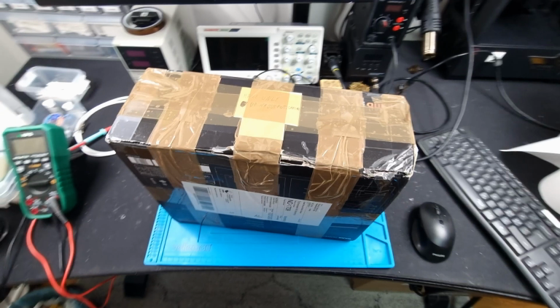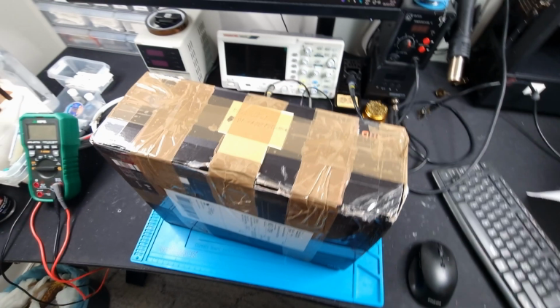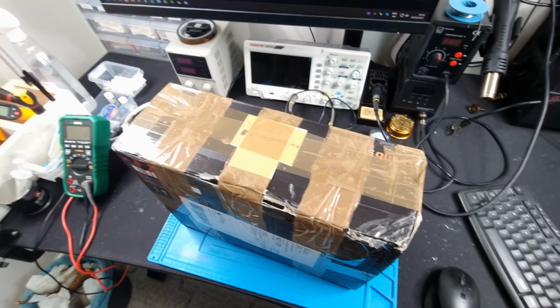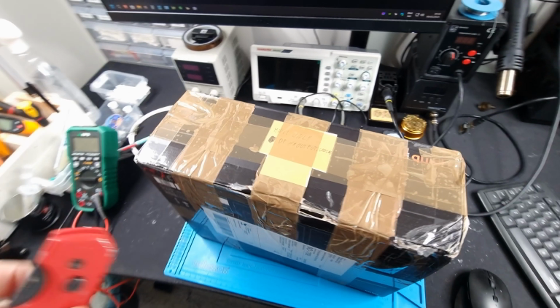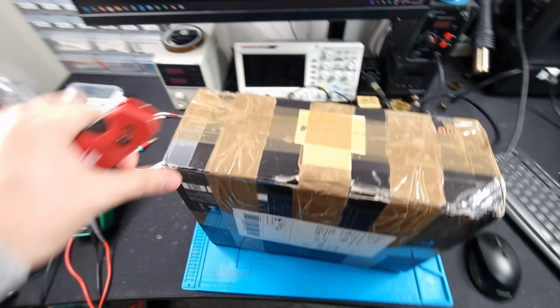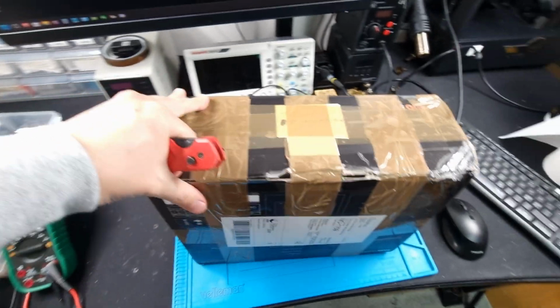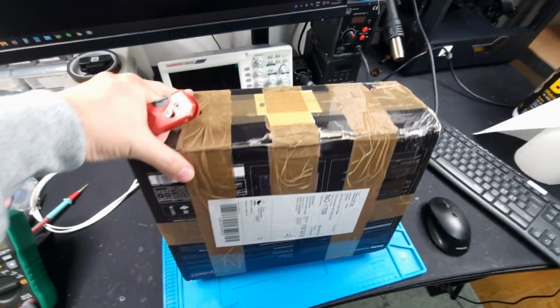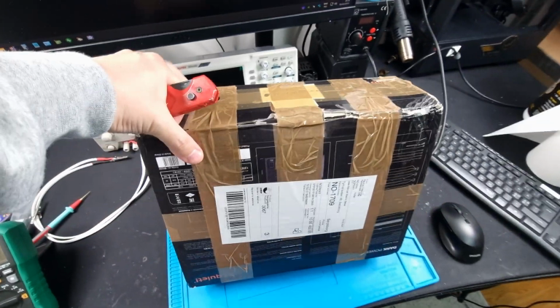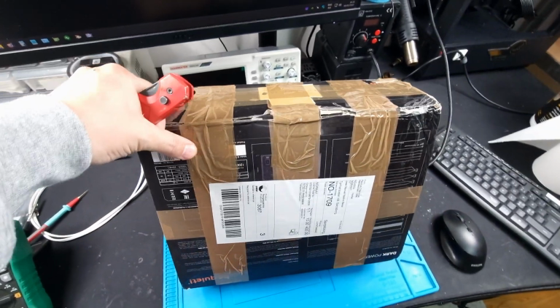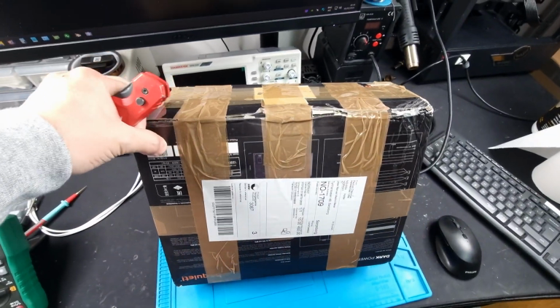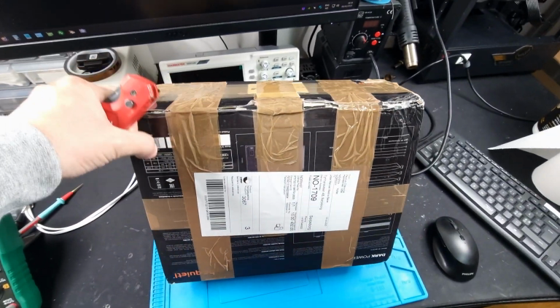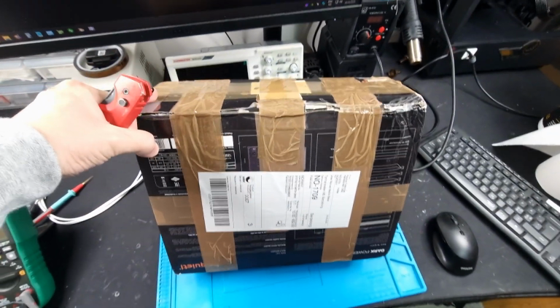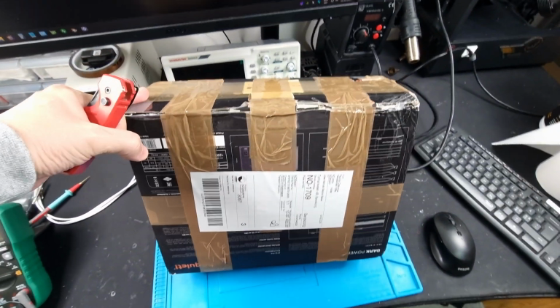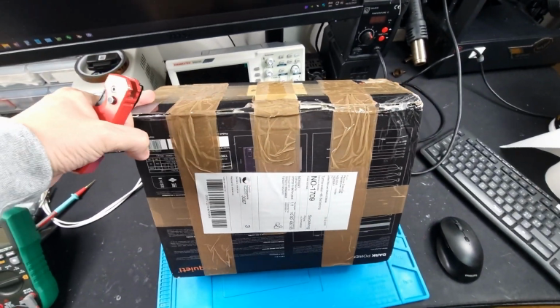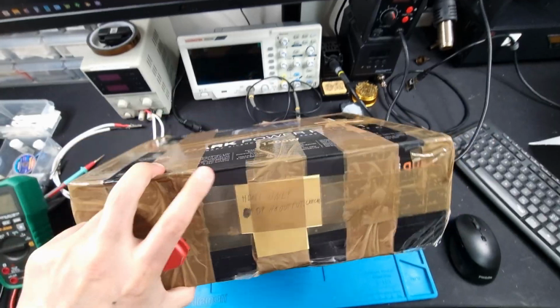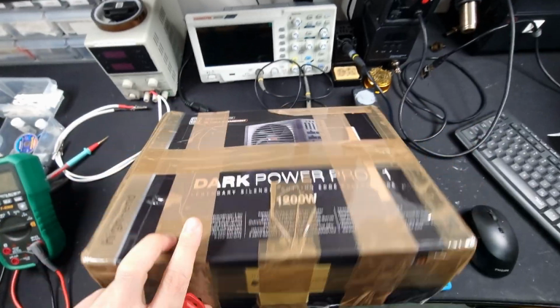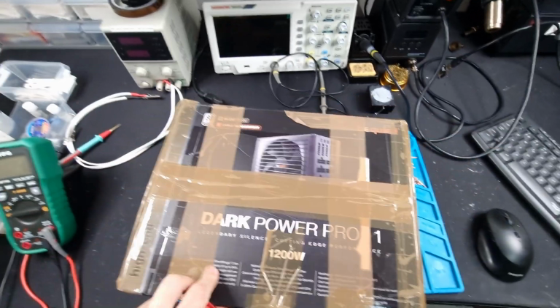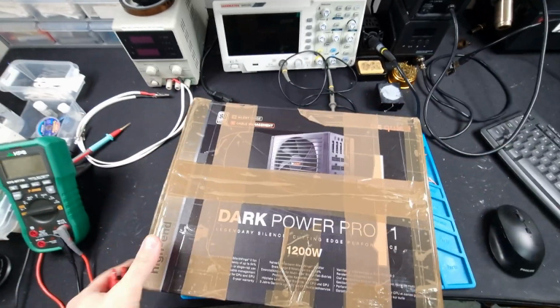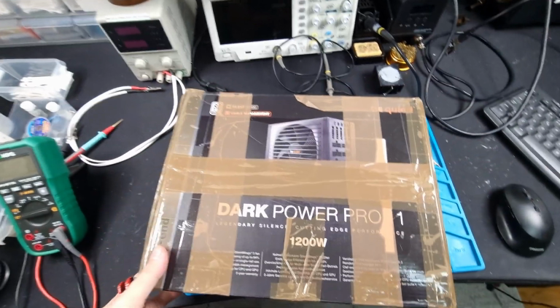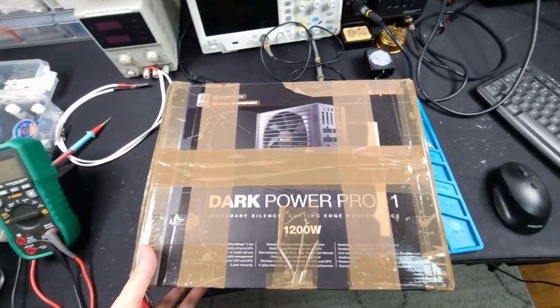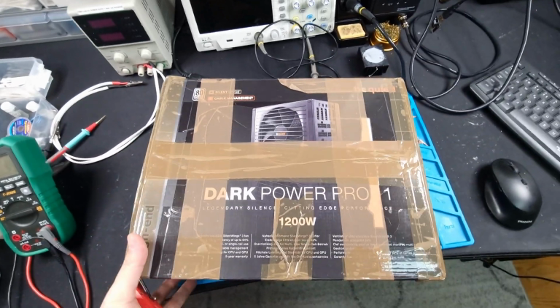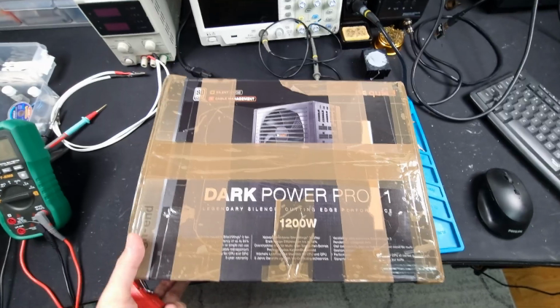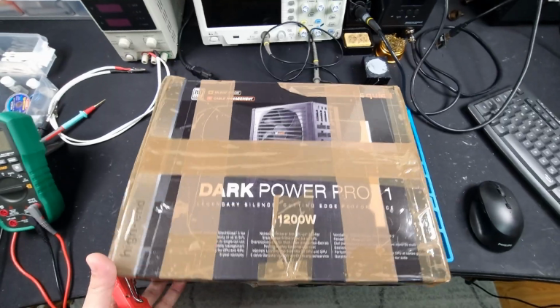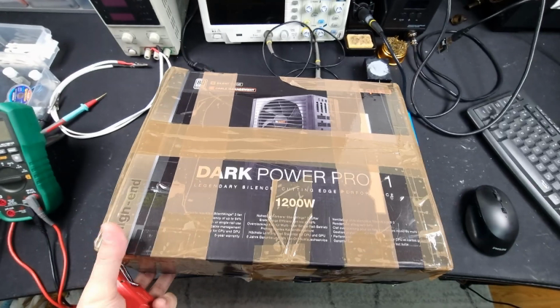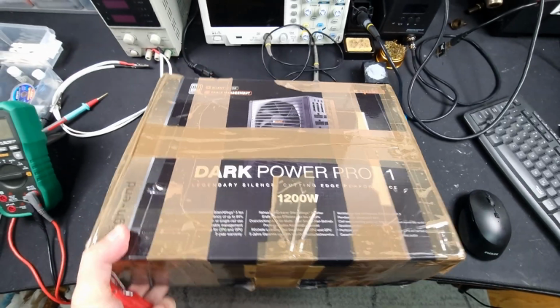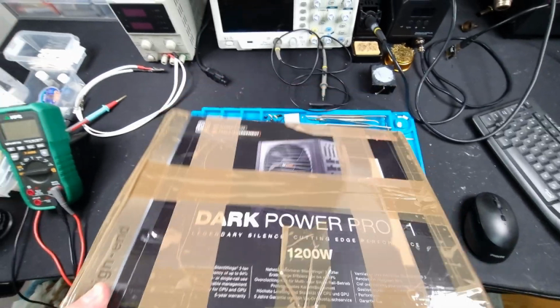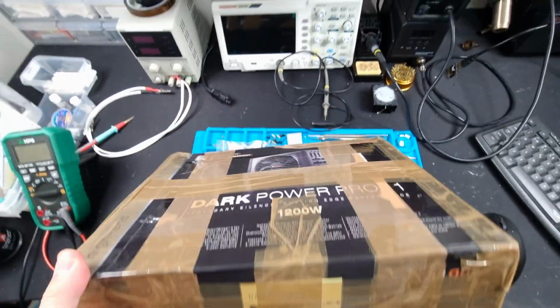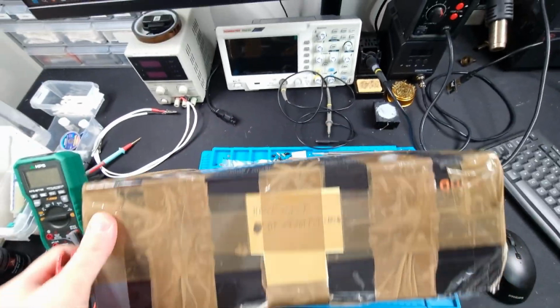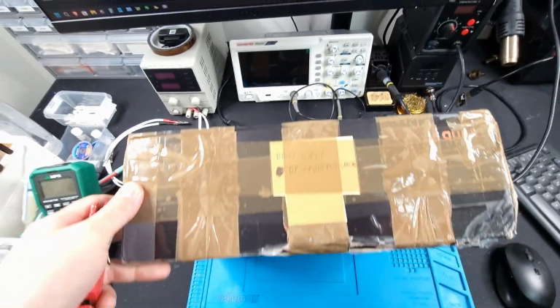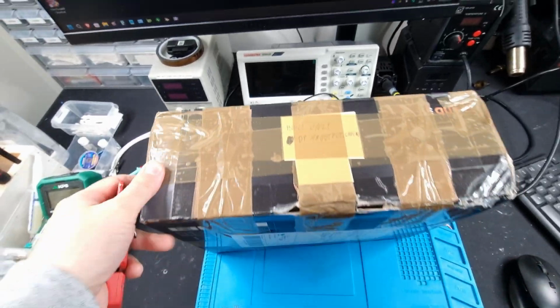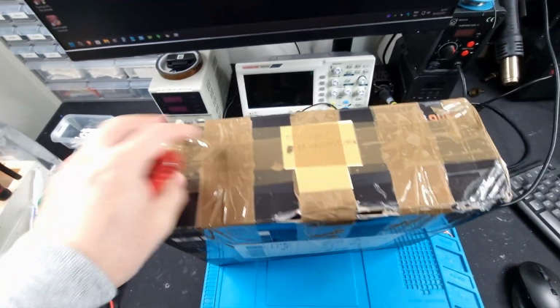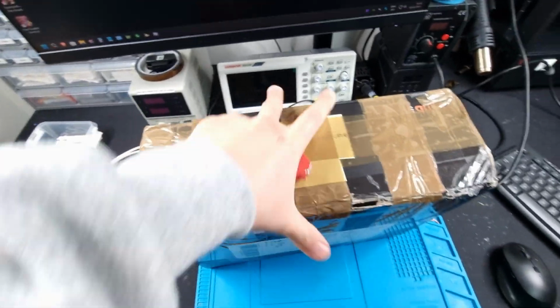Hello, everybody. Boy, do I have a treat for you guys today. No, it's not a power supply review or anything like that. Silly, I don't do those things.